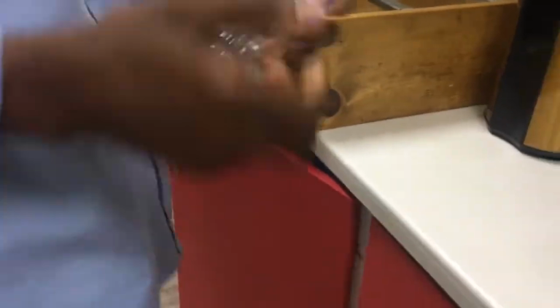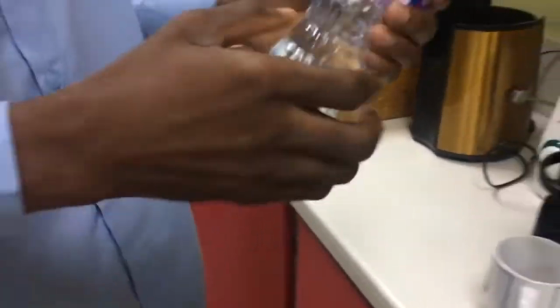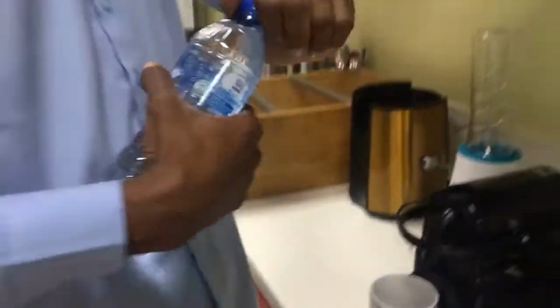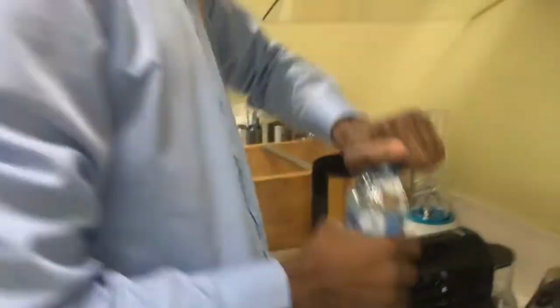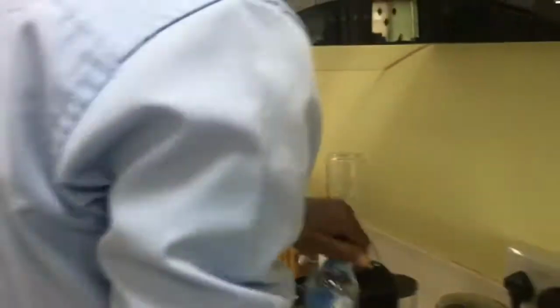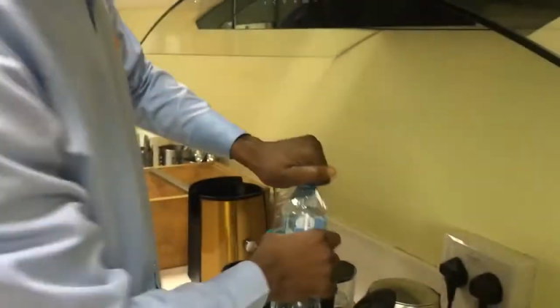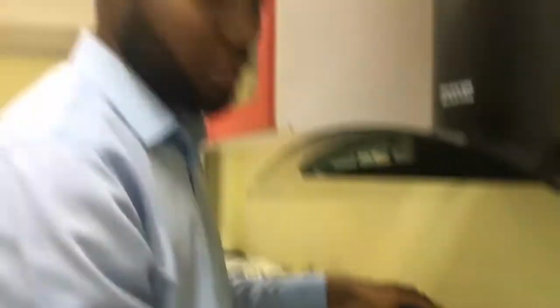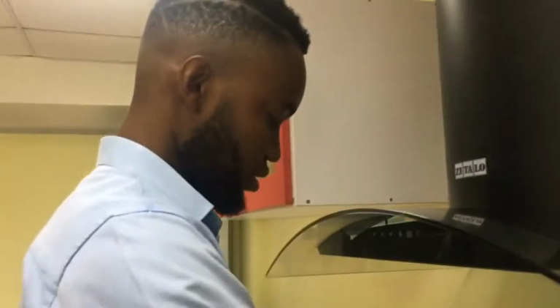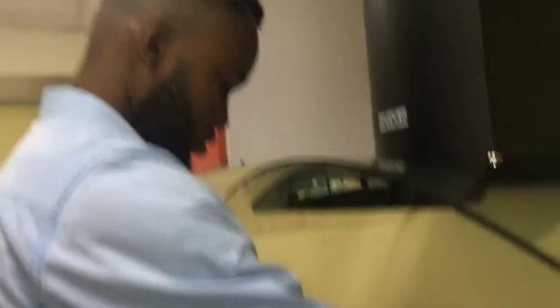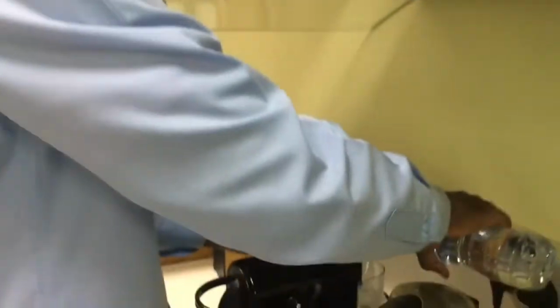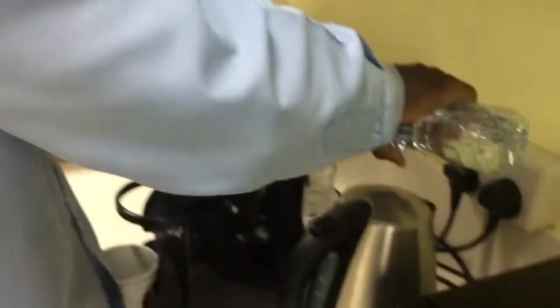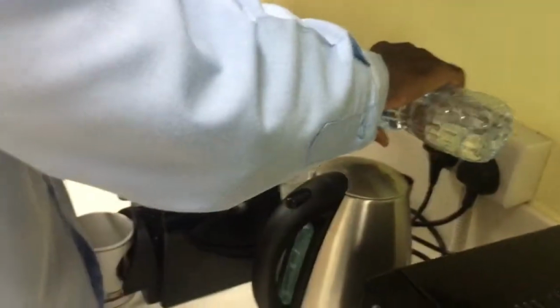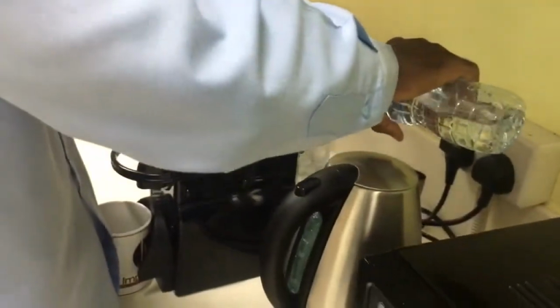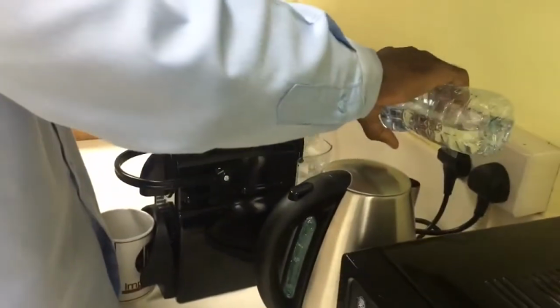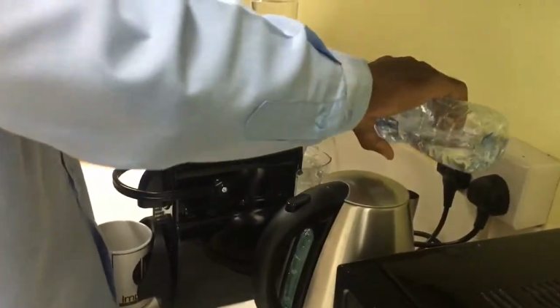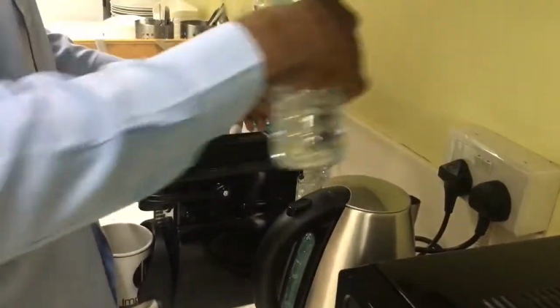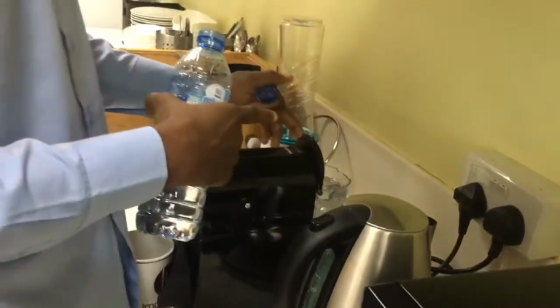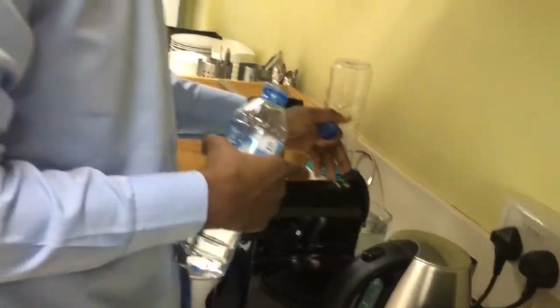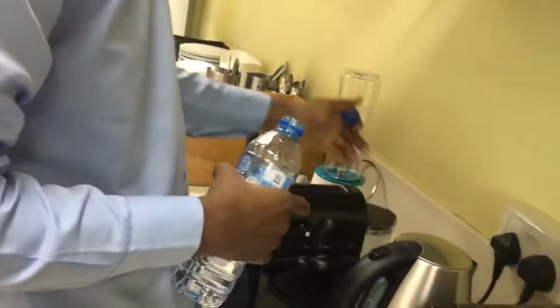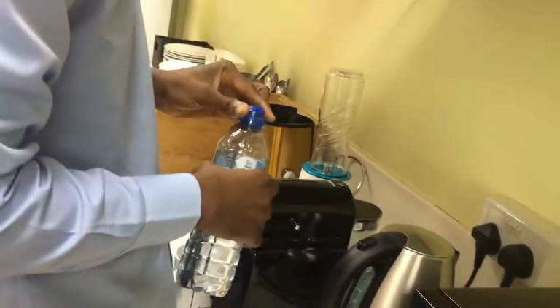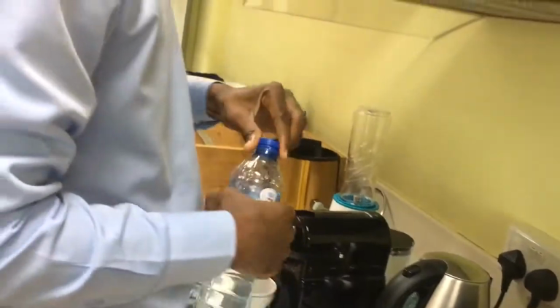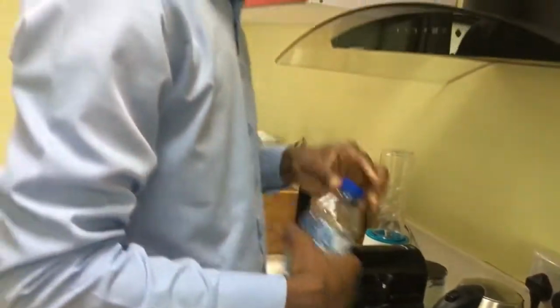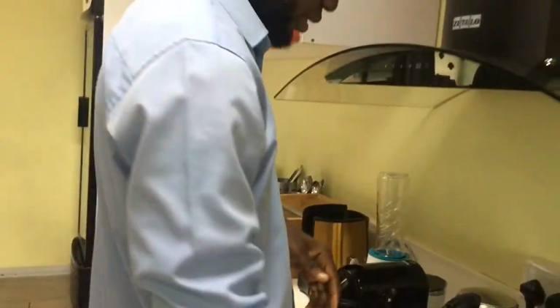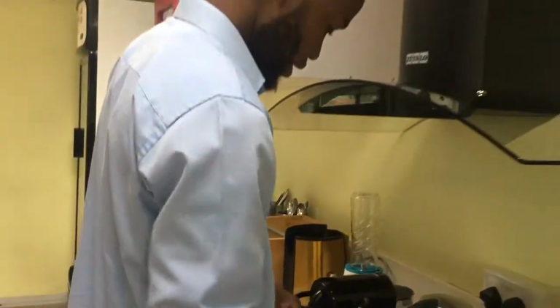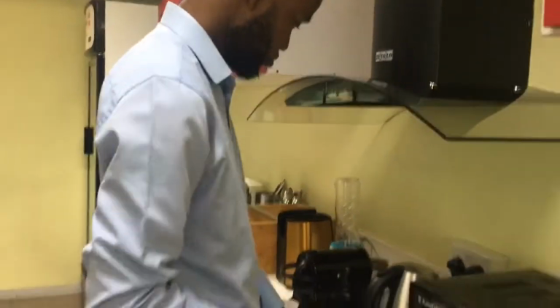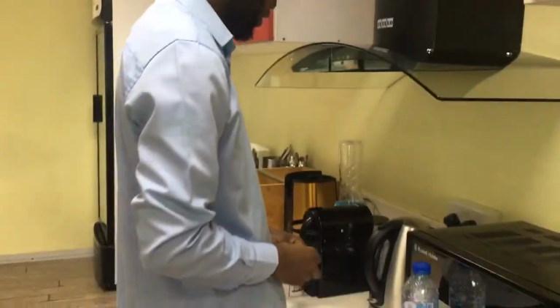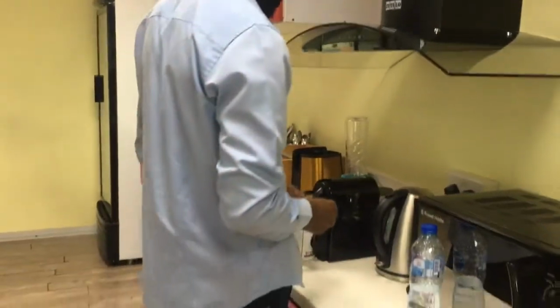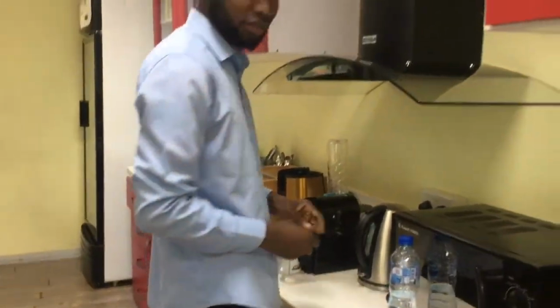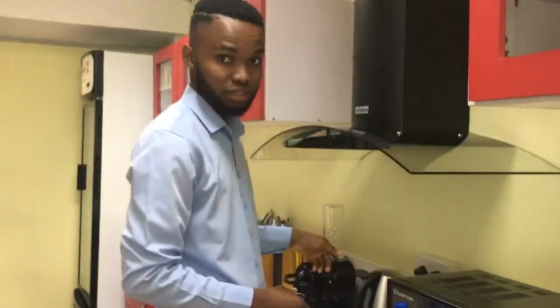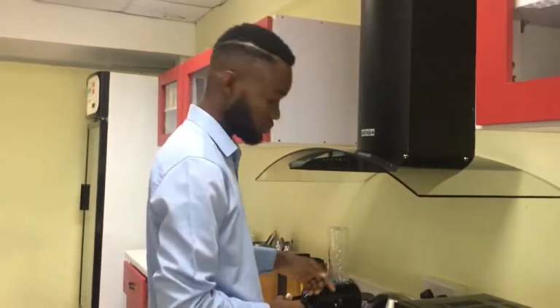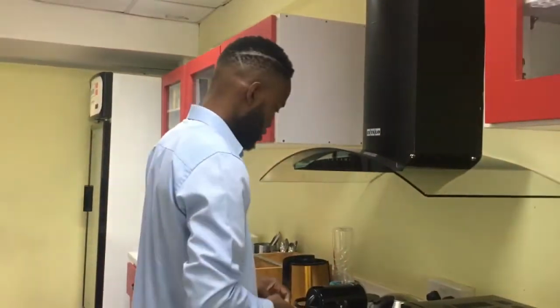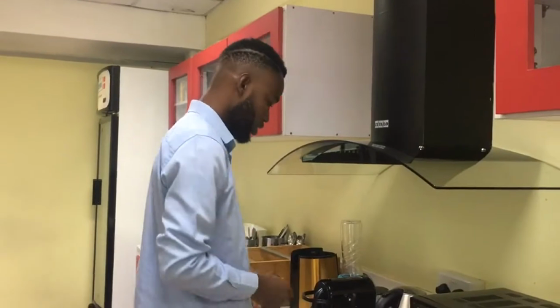This is your water, and you want a little water. You can see it's filled up already. Keep this aside and wait a few seconds for the lights to go down.